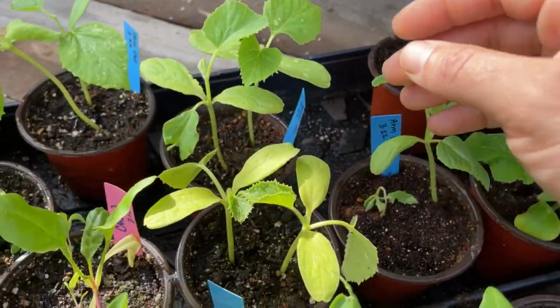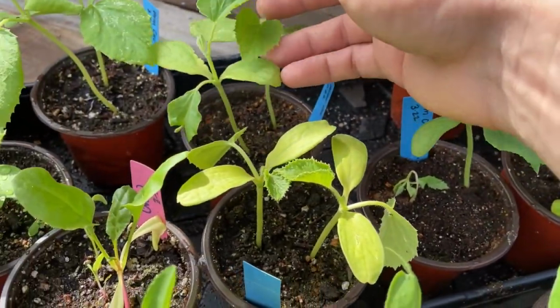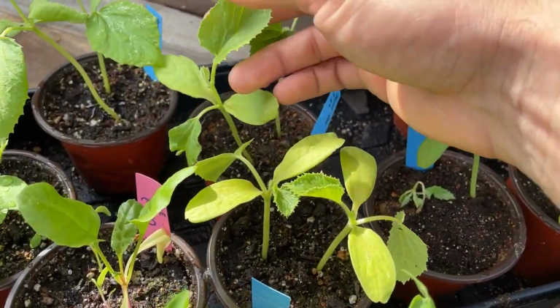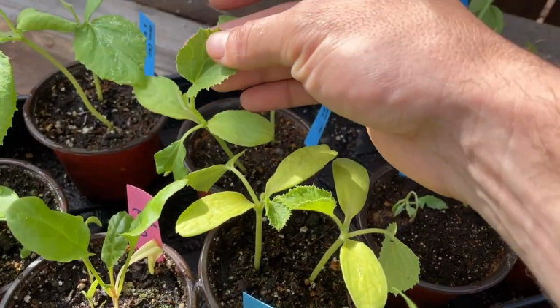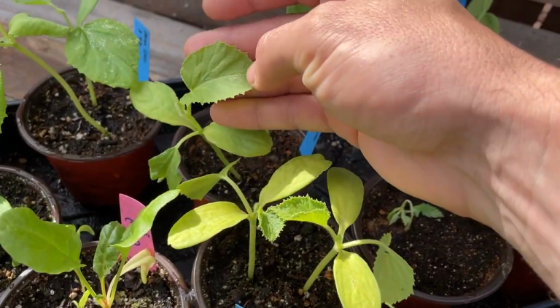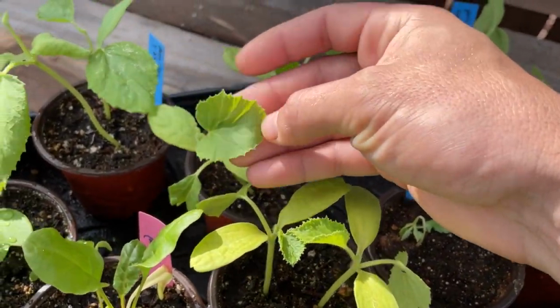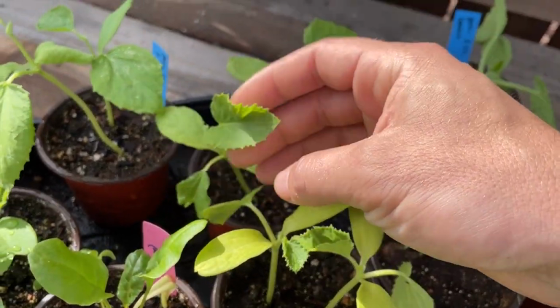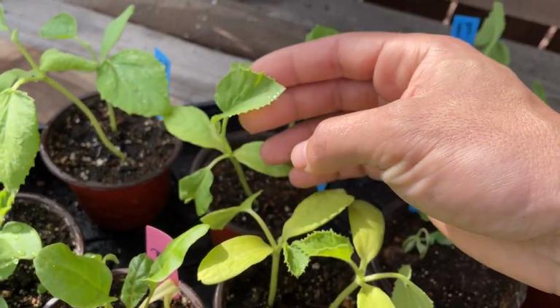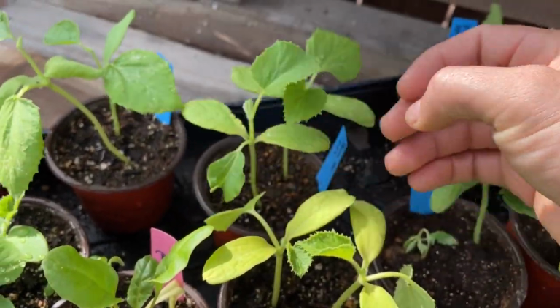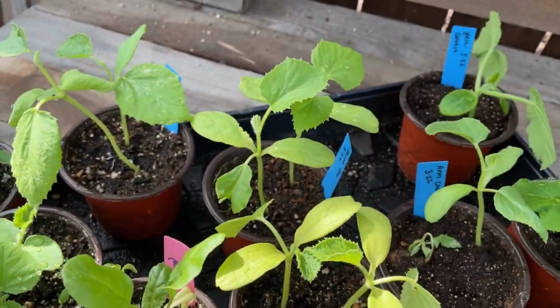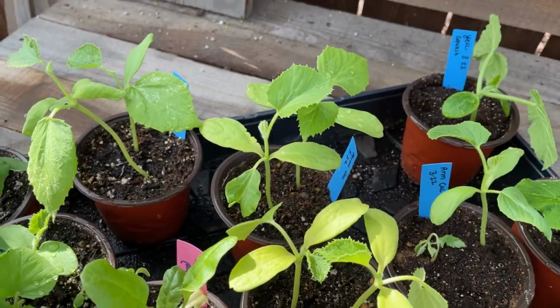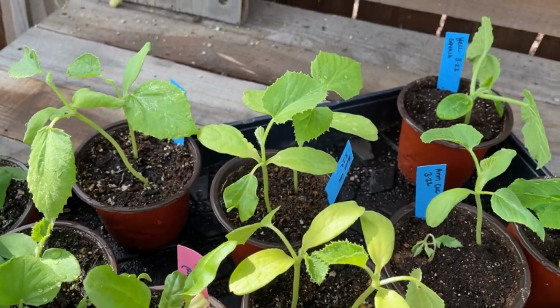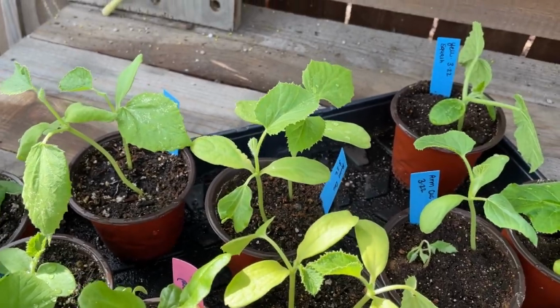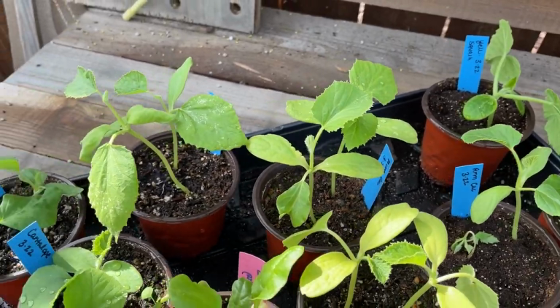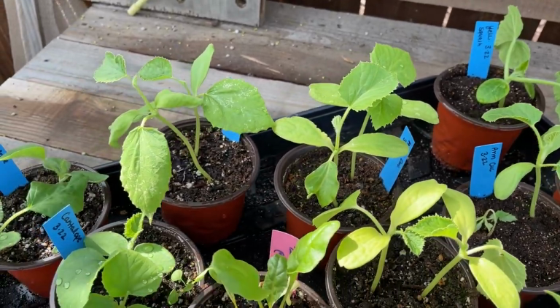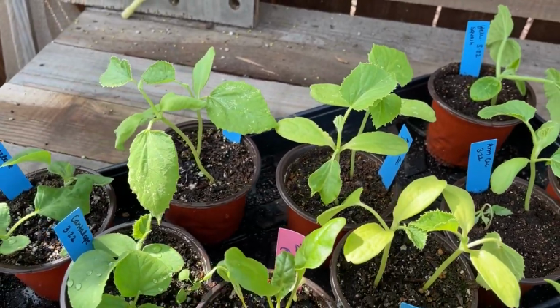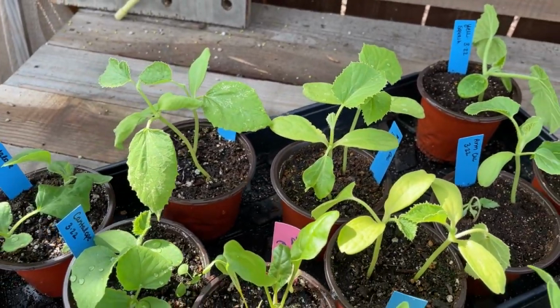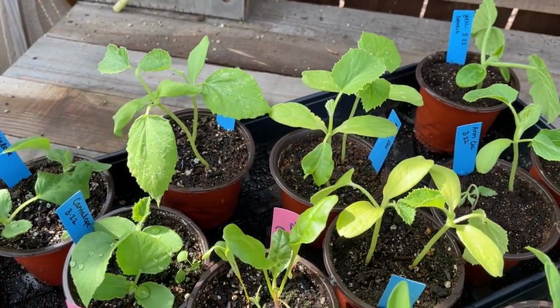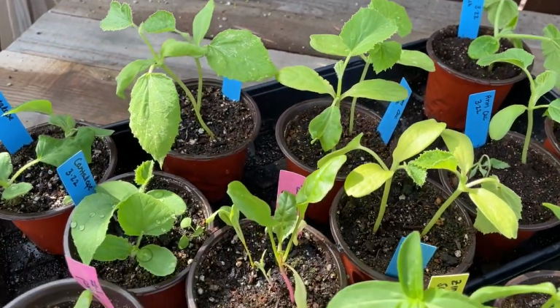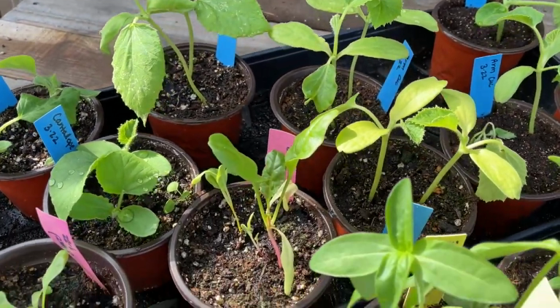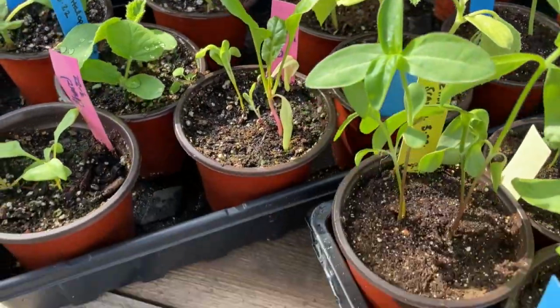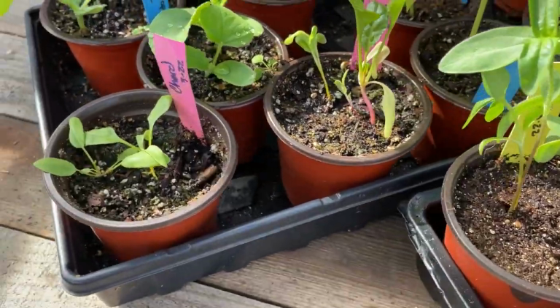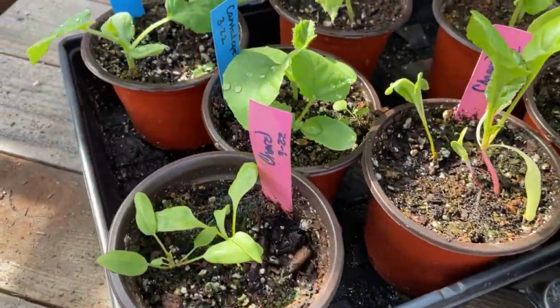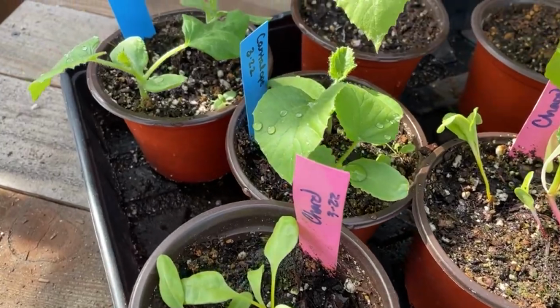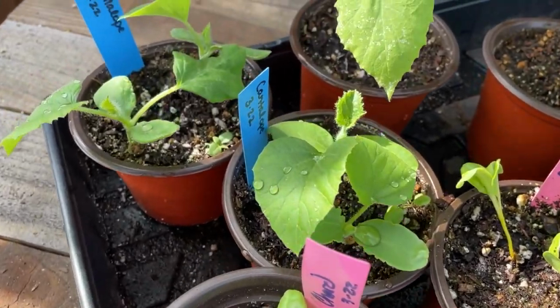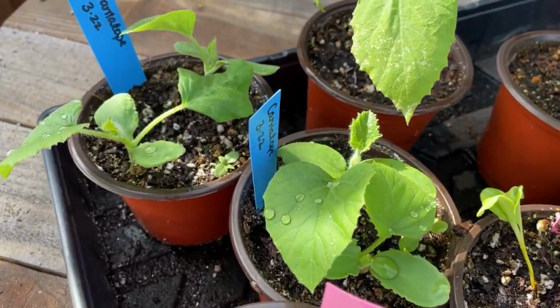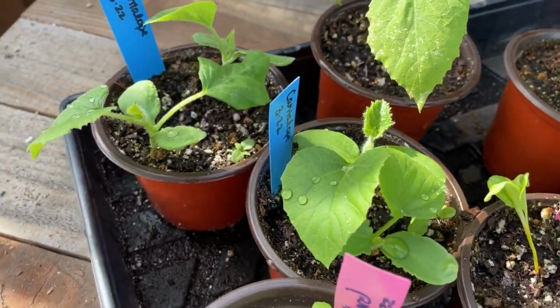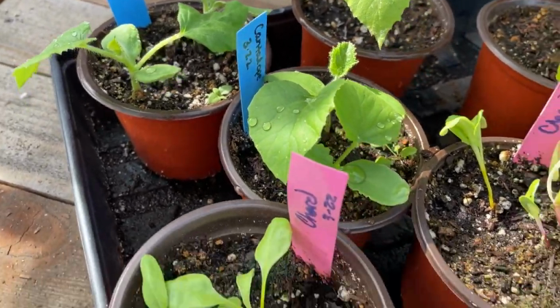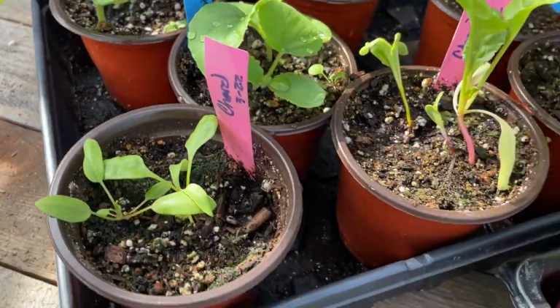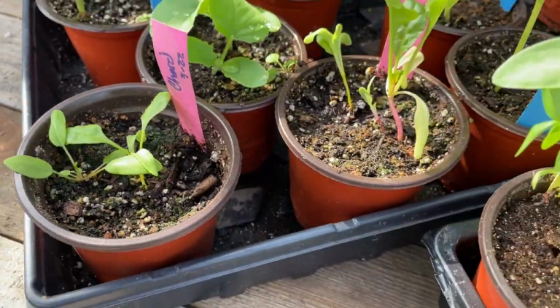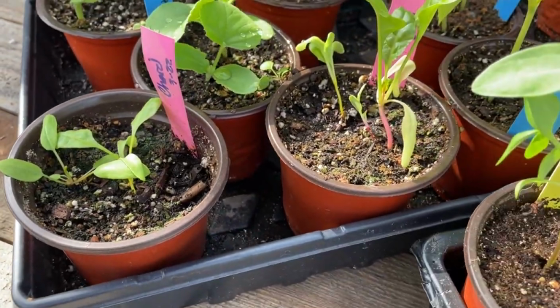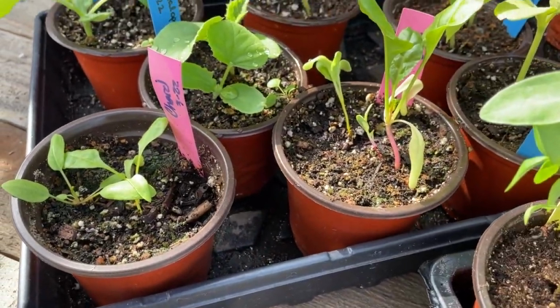These are the Armenian cucumbers that we're trying for the first time this year — supposed to be a little bit more heat tolerant. And then some cantaloupes and just a couple Swiss chard.